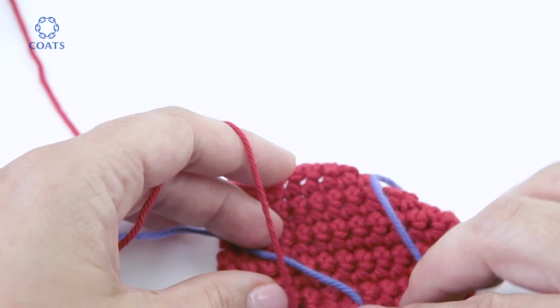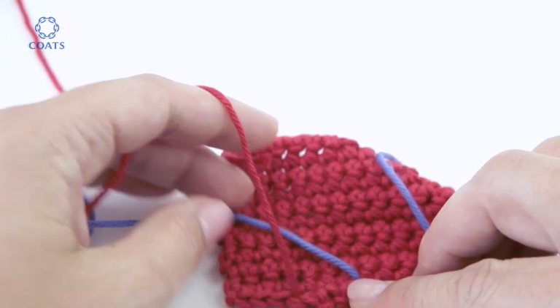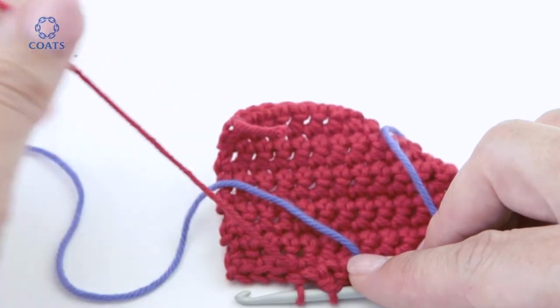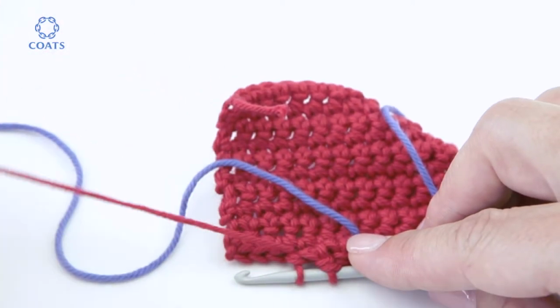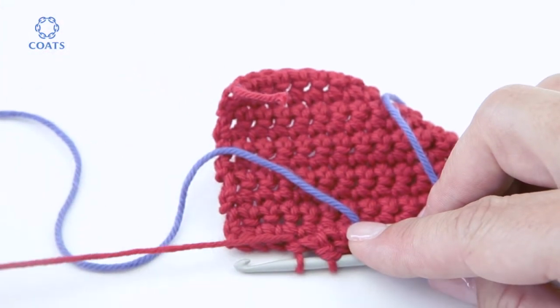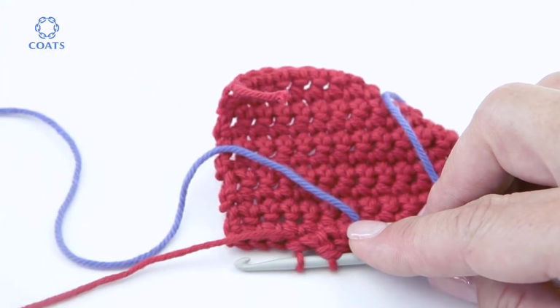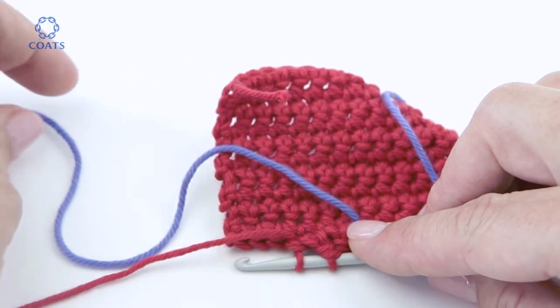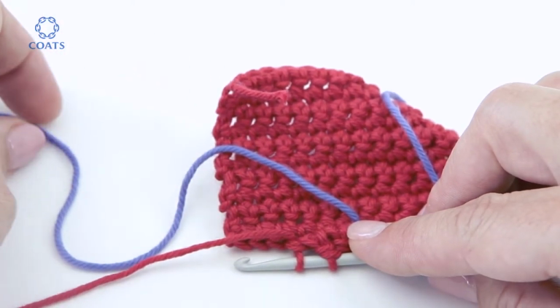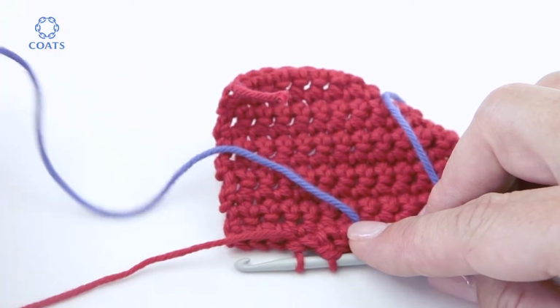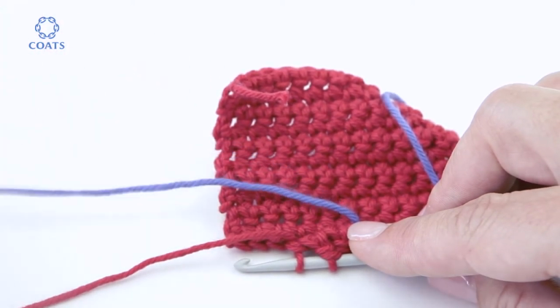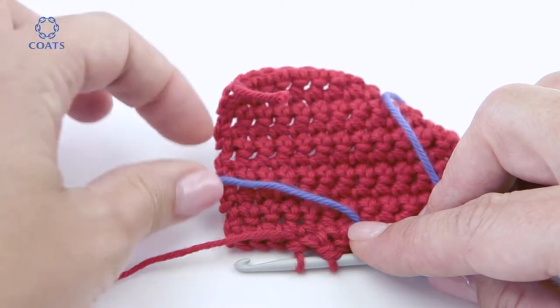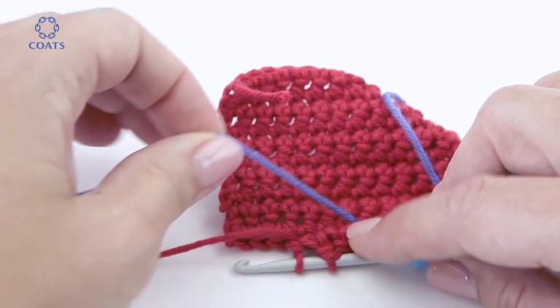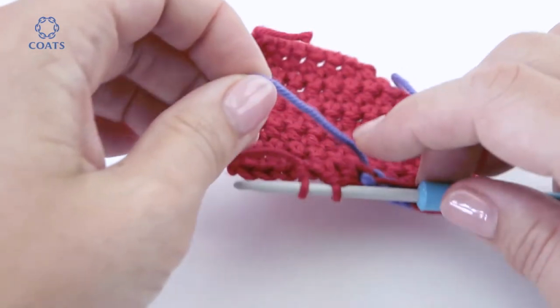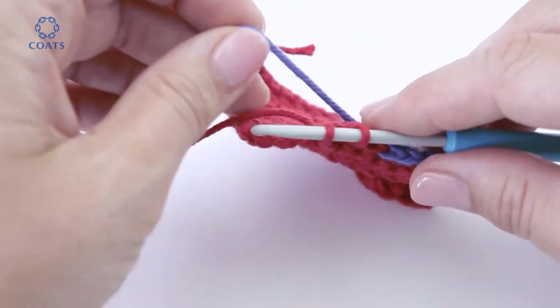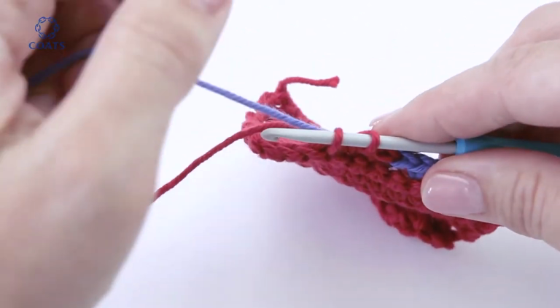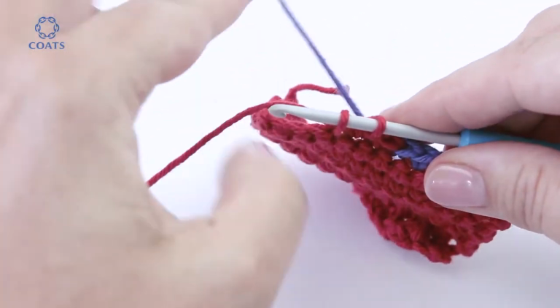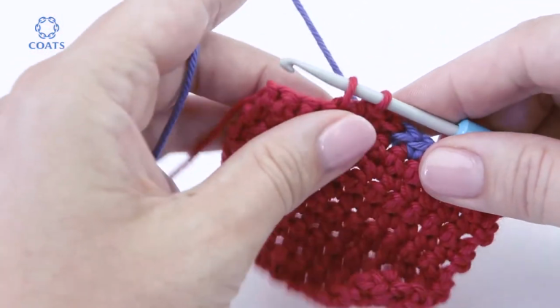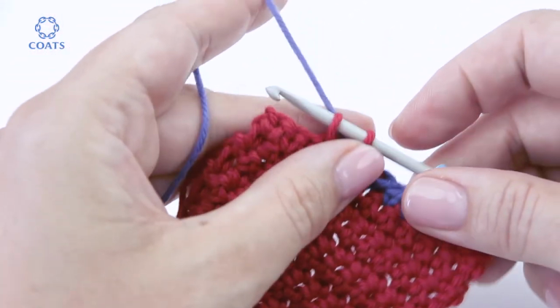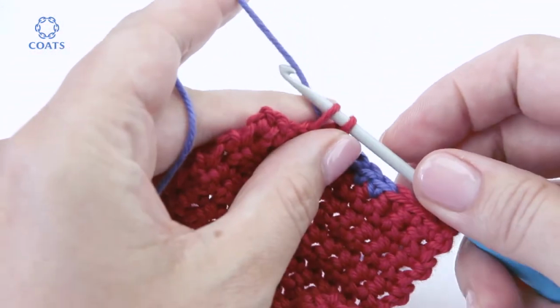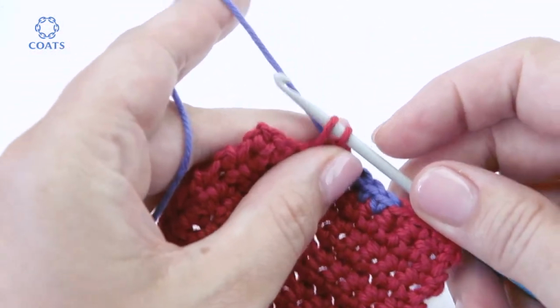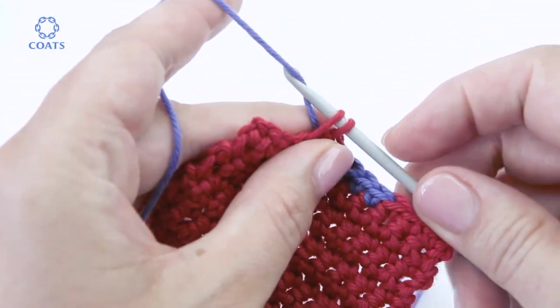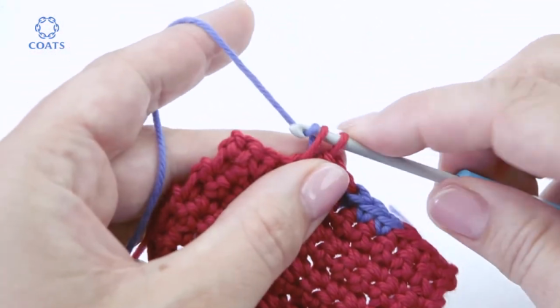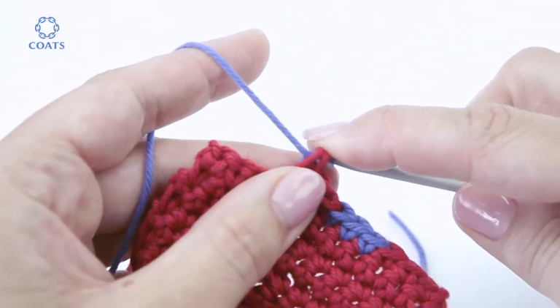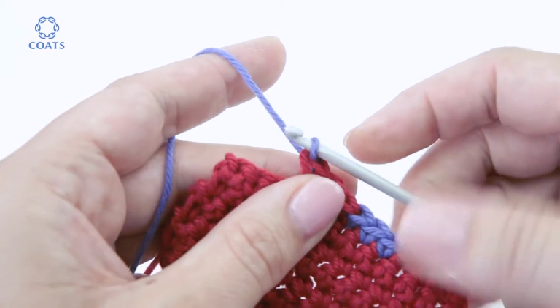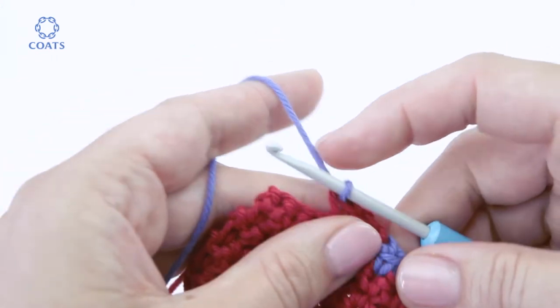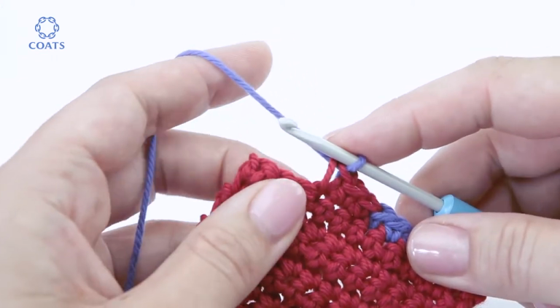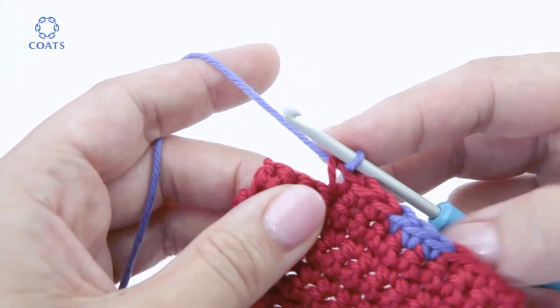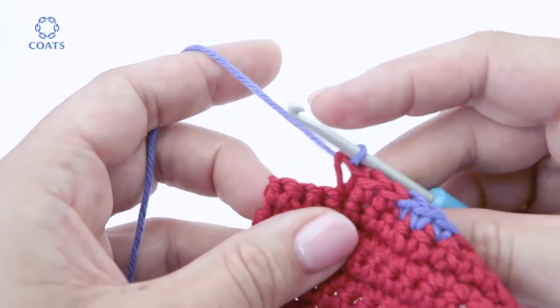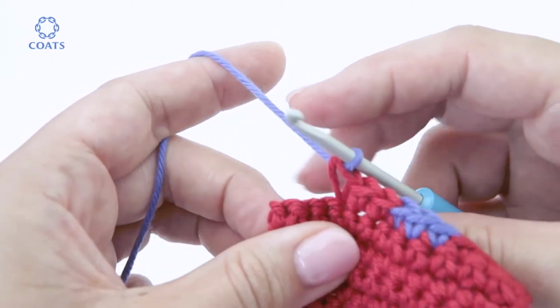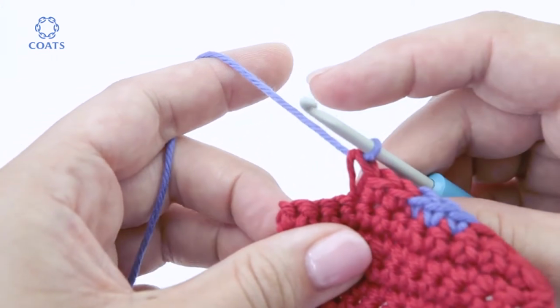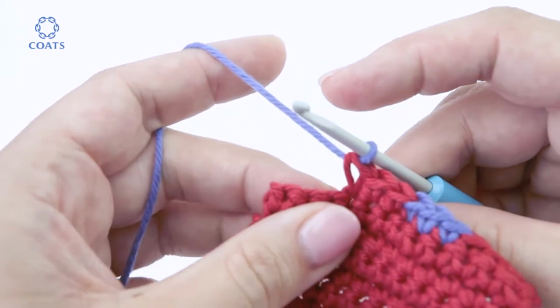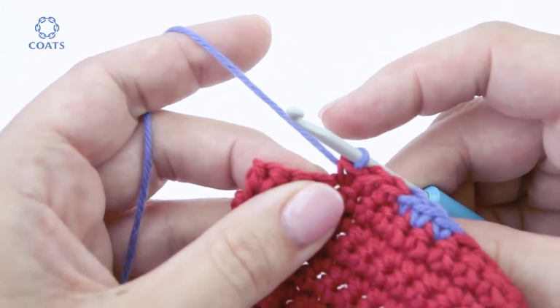Put the piece down again, find the blue — not the tail but the working yarn — and bring it back across and draw it through that stitch. Tighten the red one up, then work the last three stitches in blue.